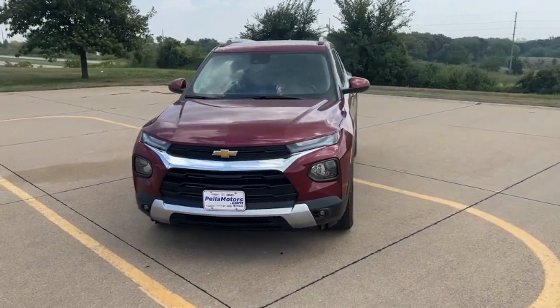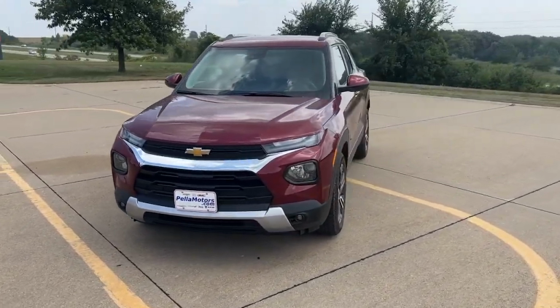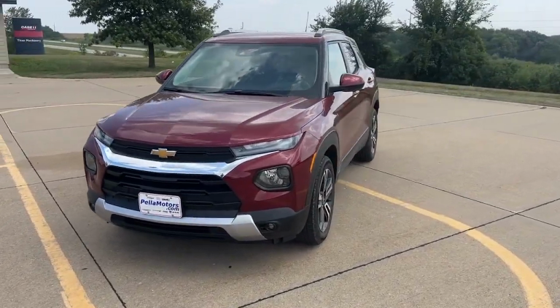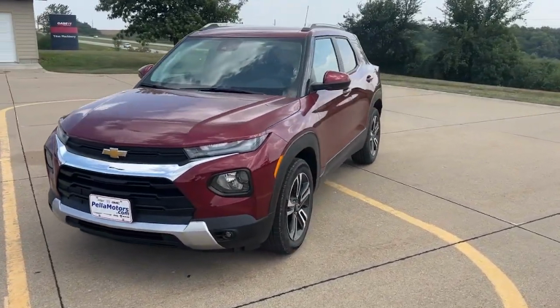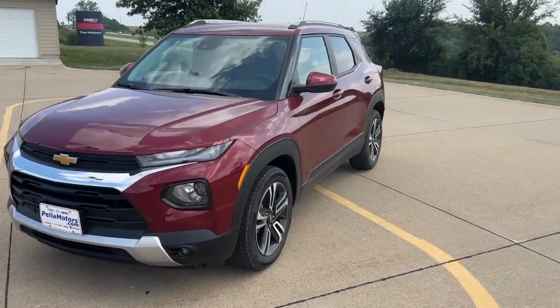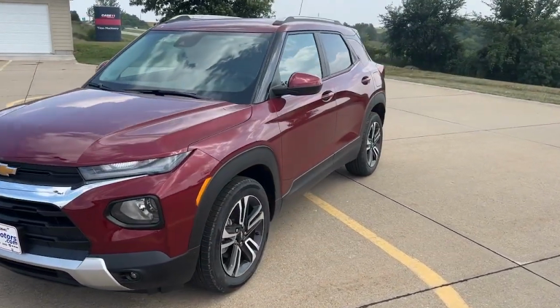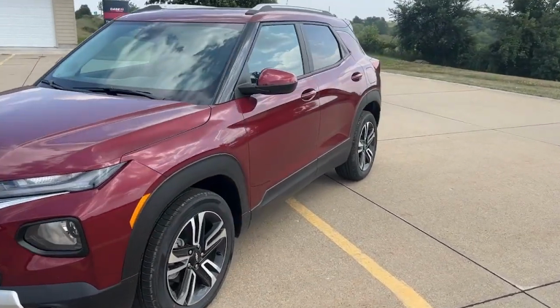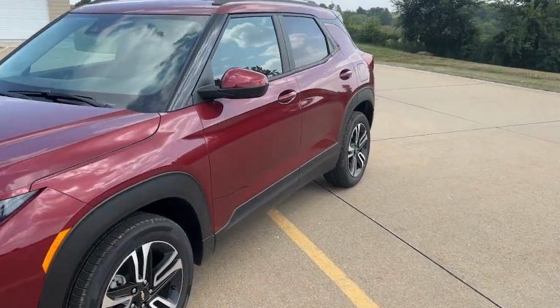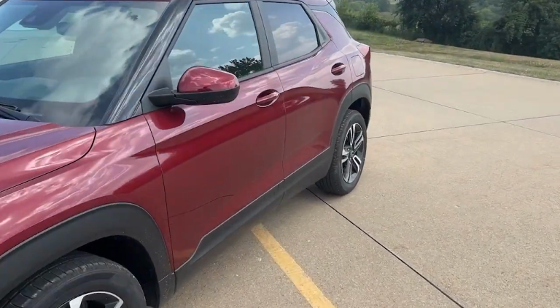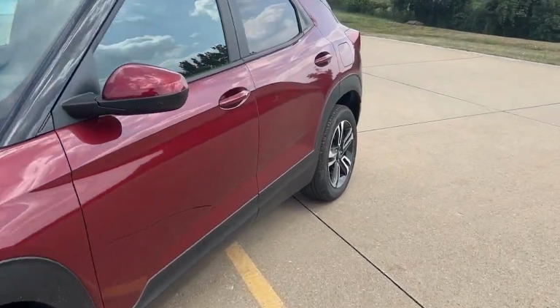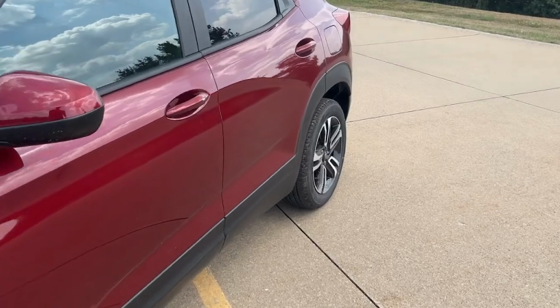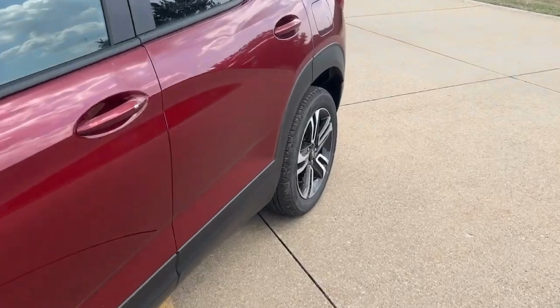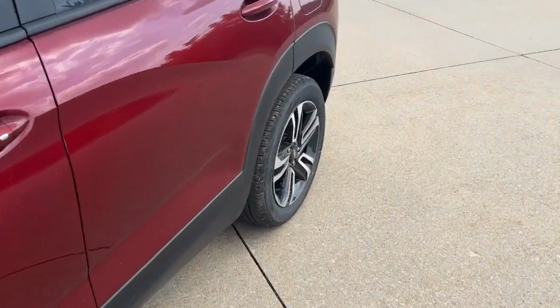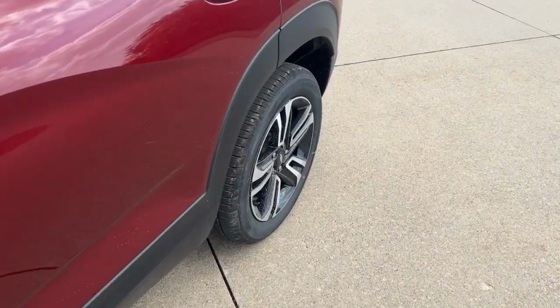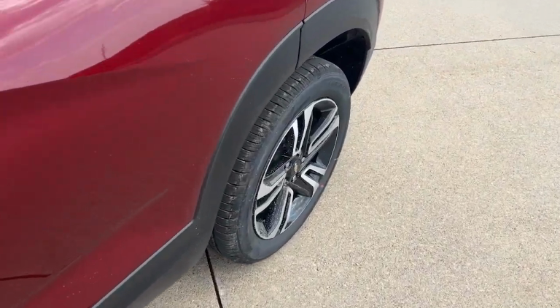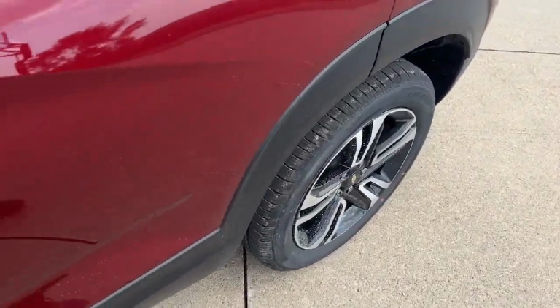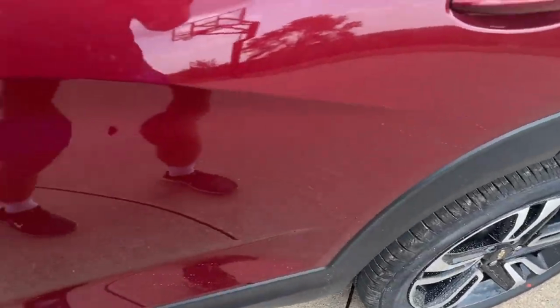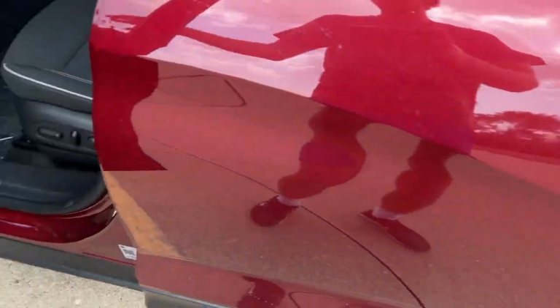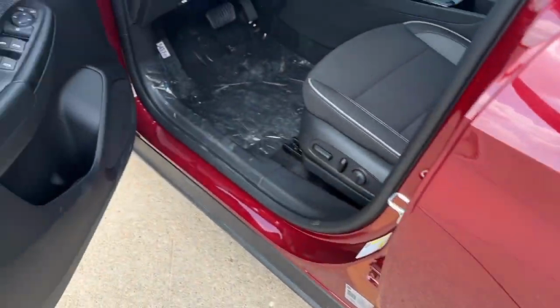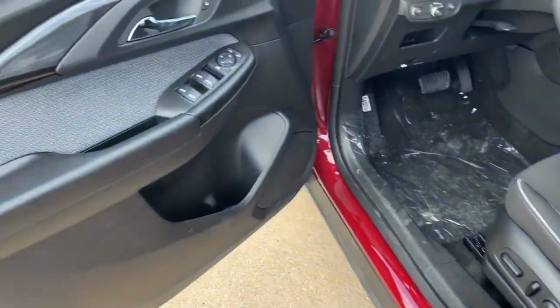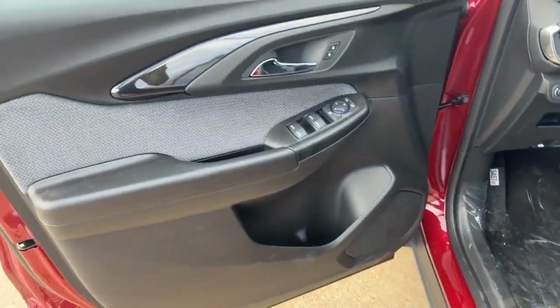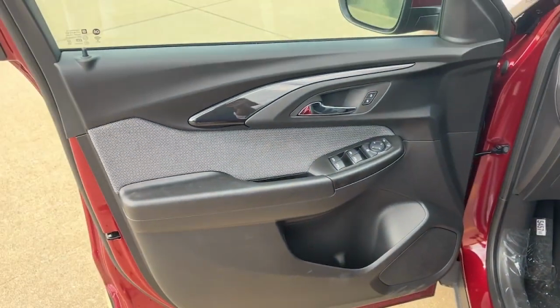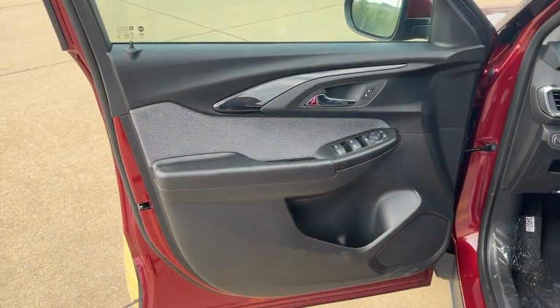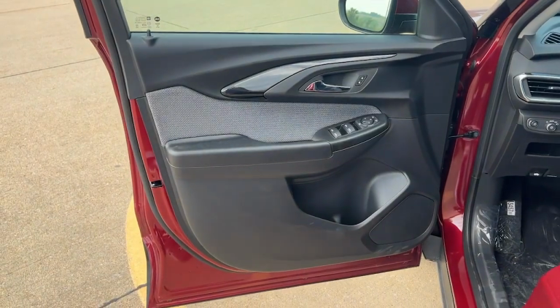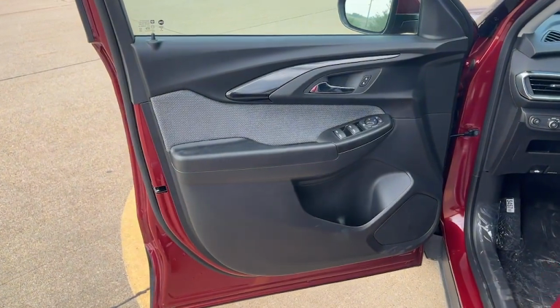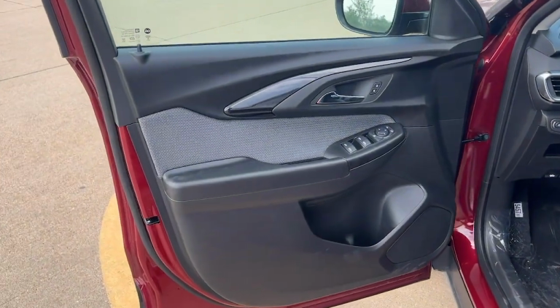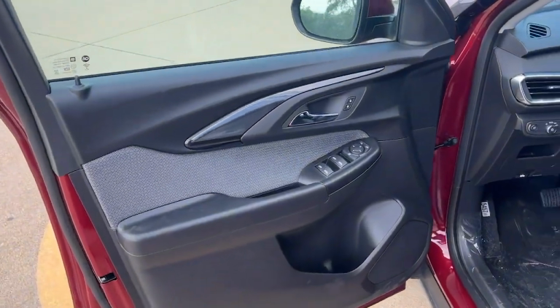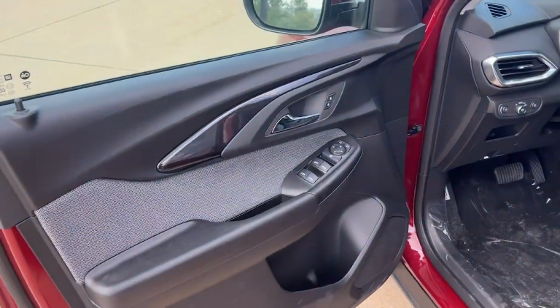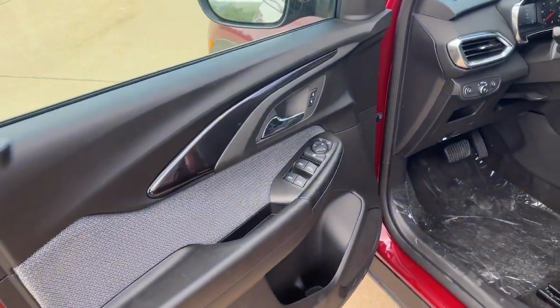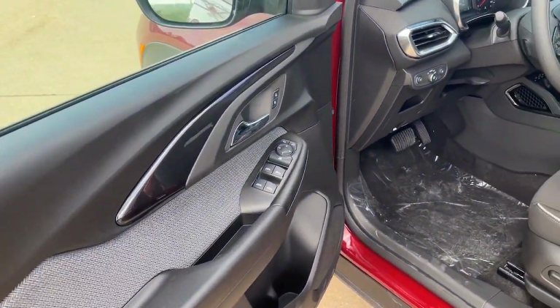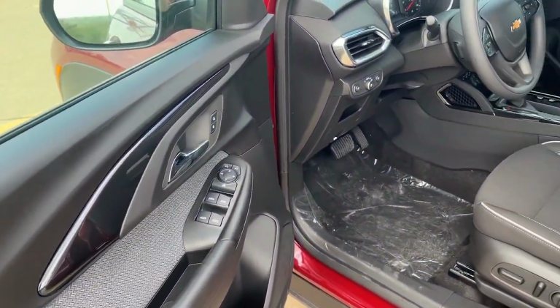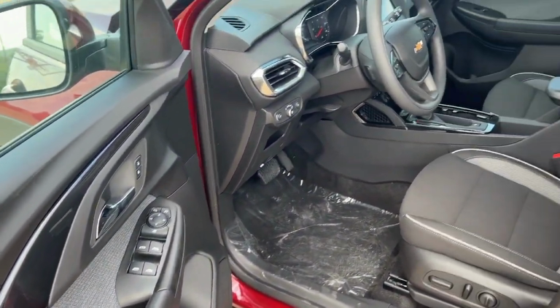Make the most of every adventure in this can-do Trailblazer. Its spacious, comfortable cabin, flexible interior, and standard touchscreen connectivity make it easier than ever to relax and enjoy the journey.